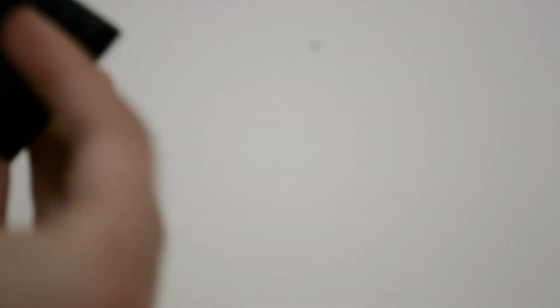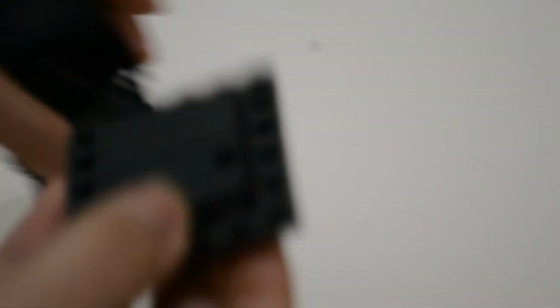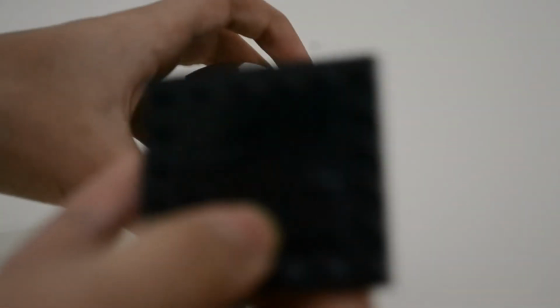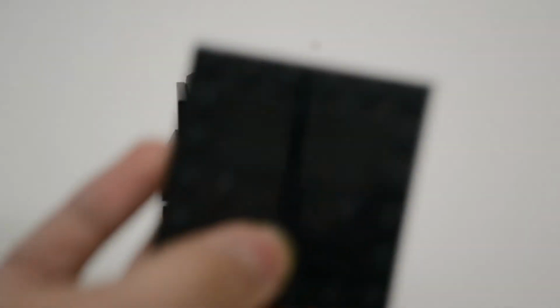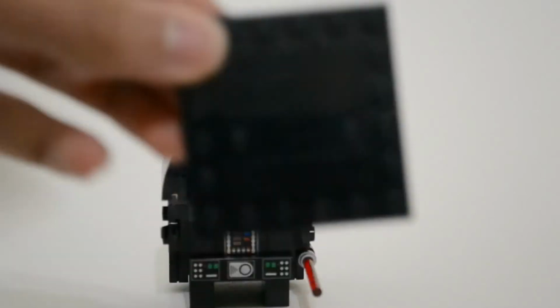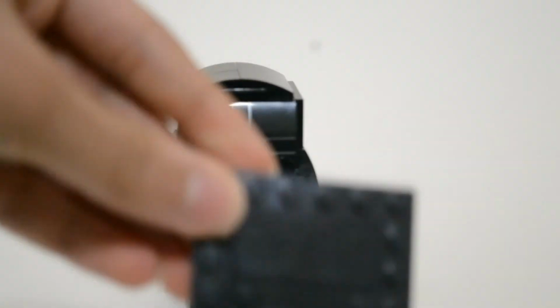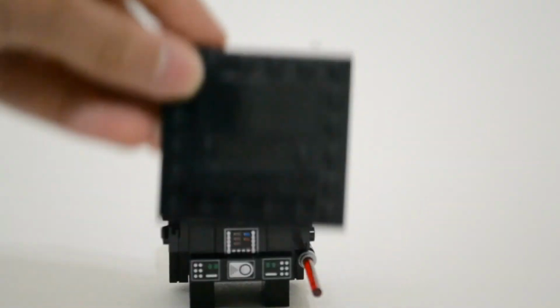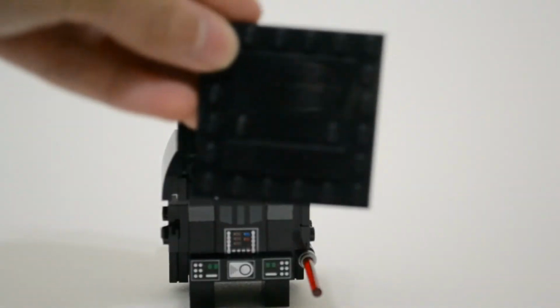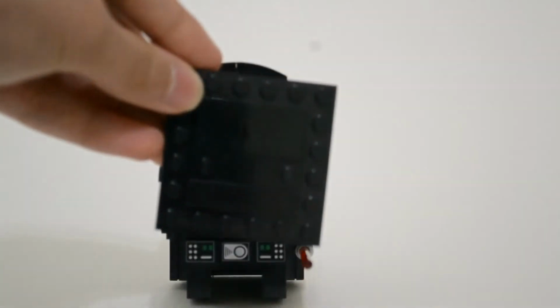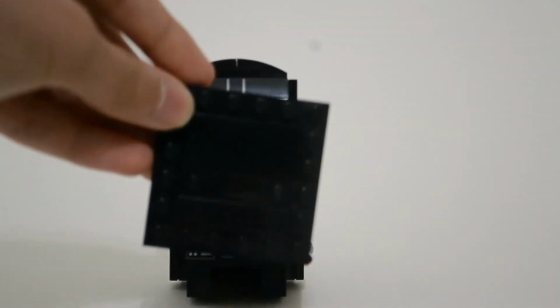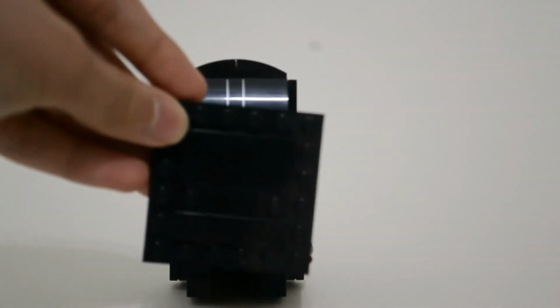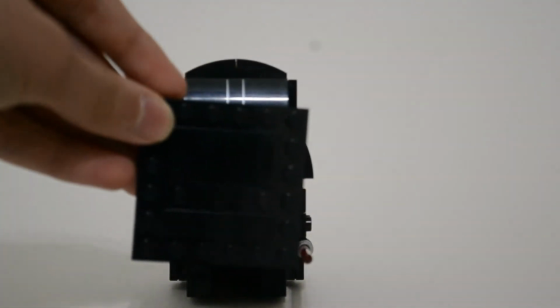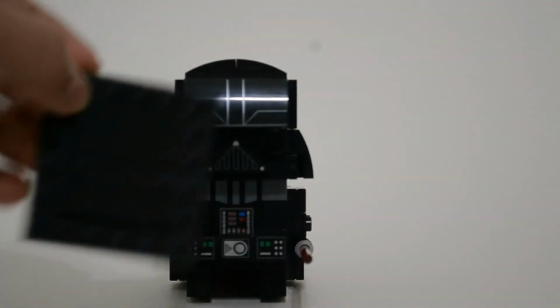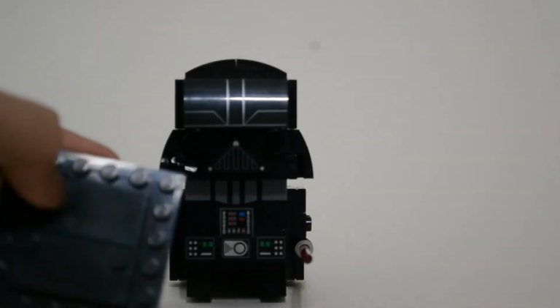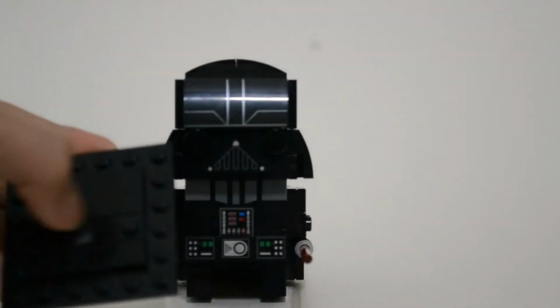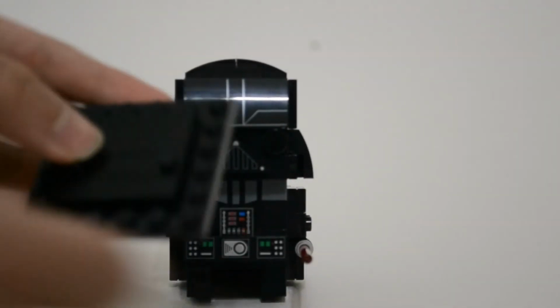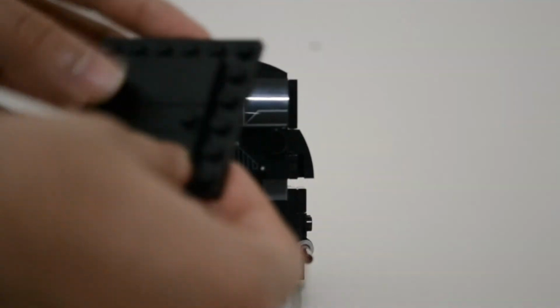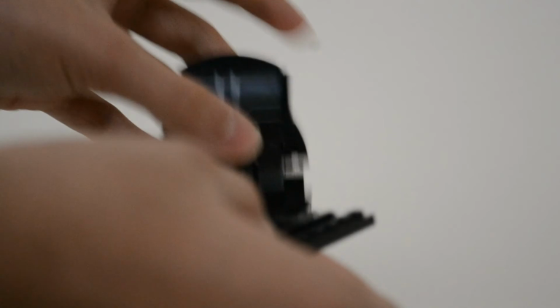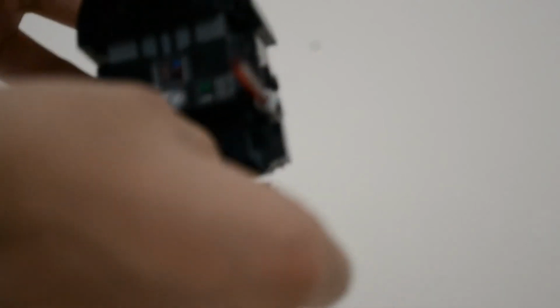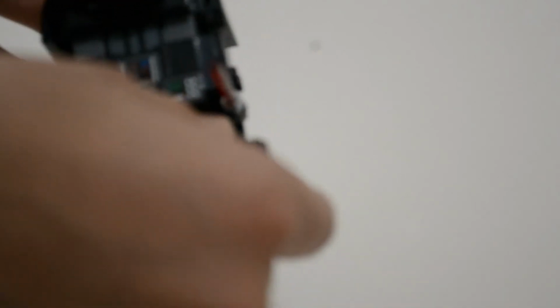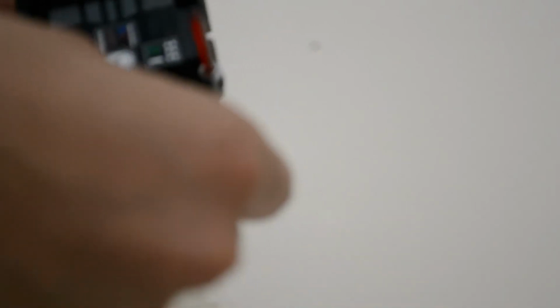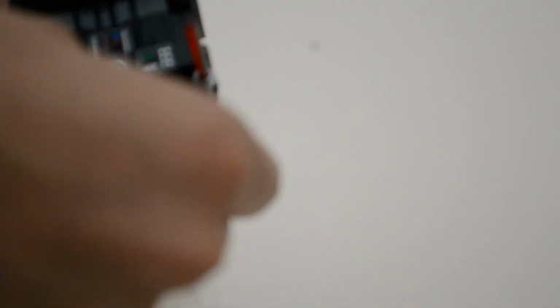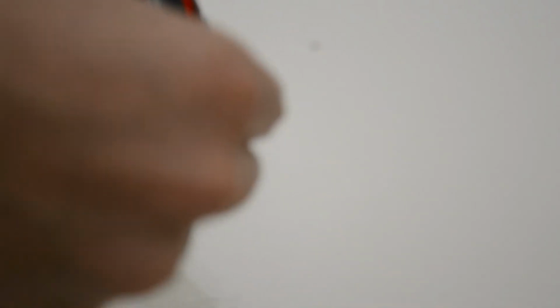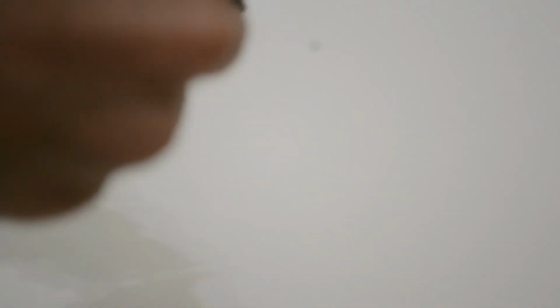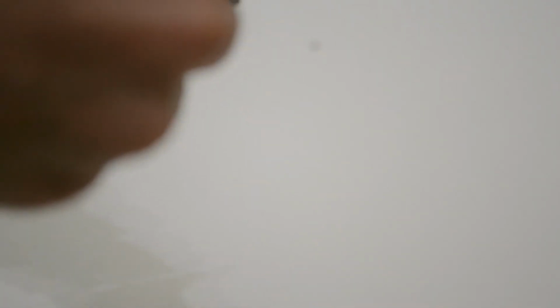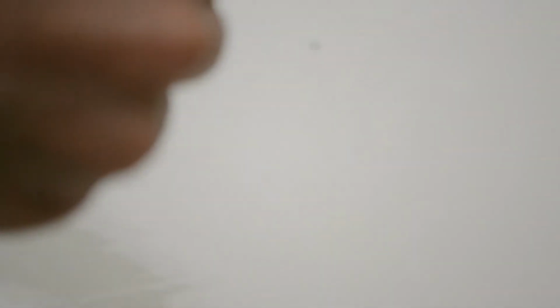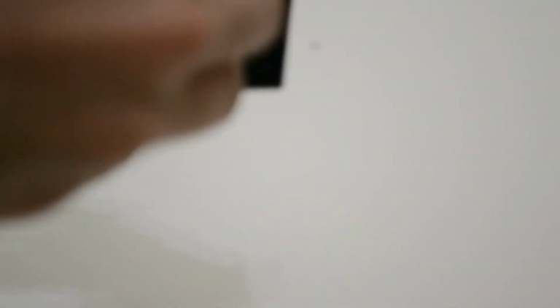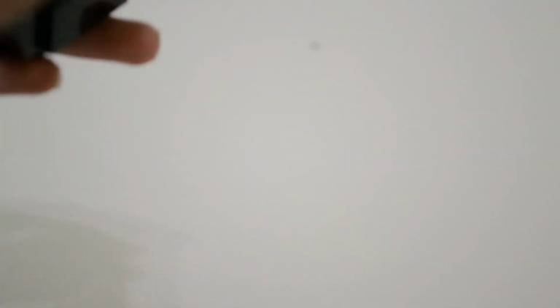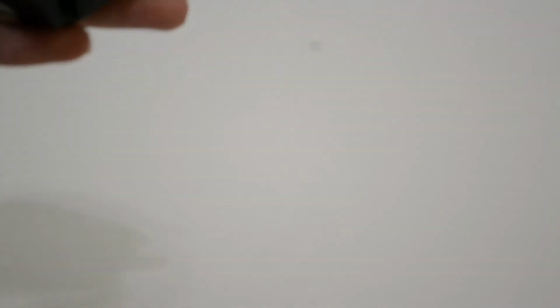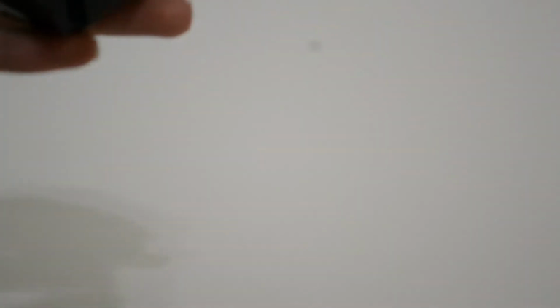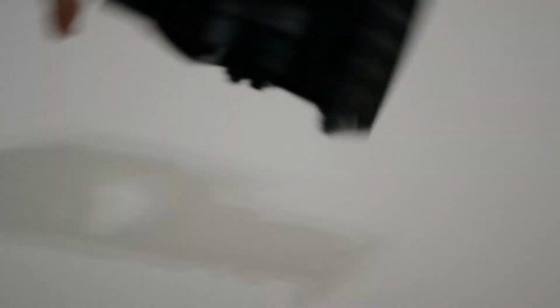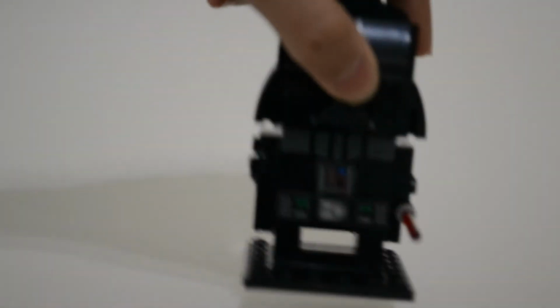This does have the Brickheadz logo on the bottom. I wish there was an exclusive title here, saying like 'Darth Vader' or something like that, but no. It's on a 6x6 plate.